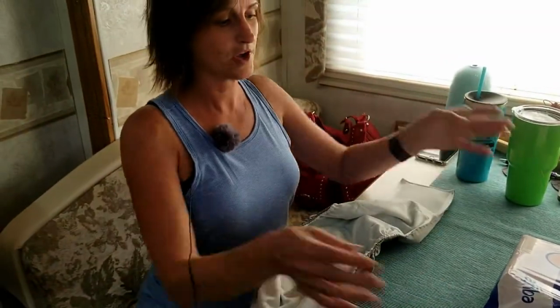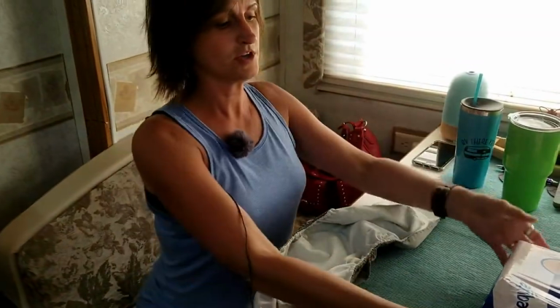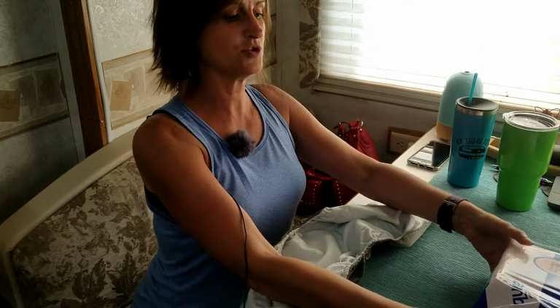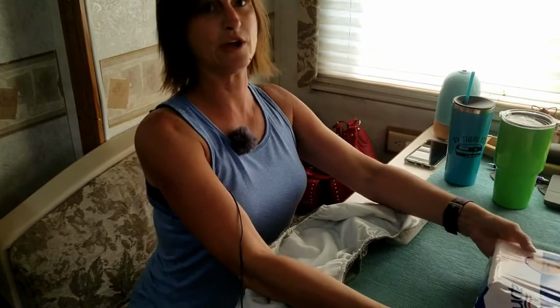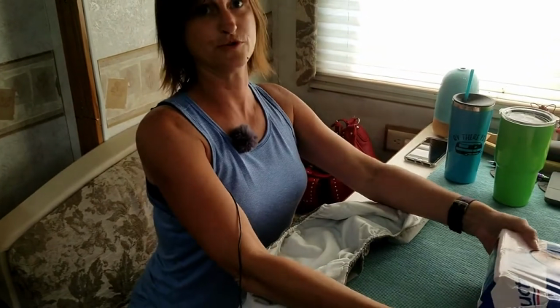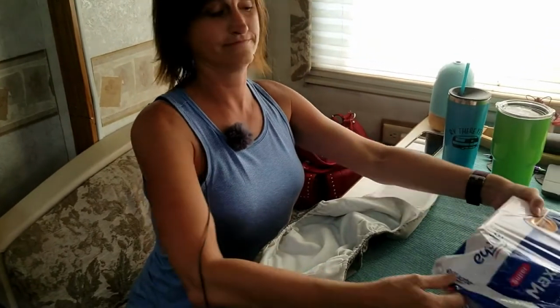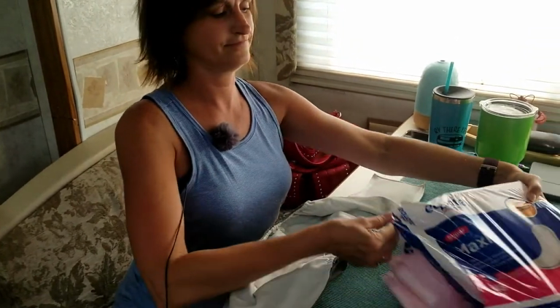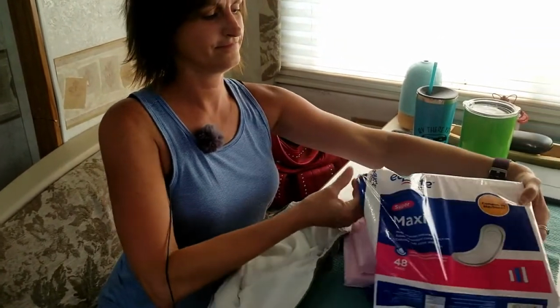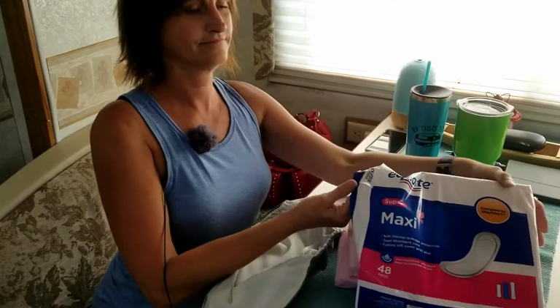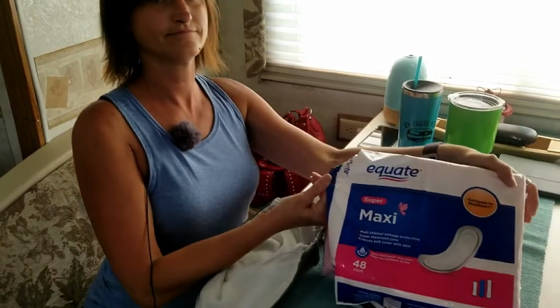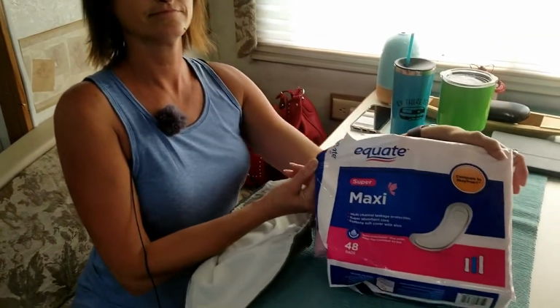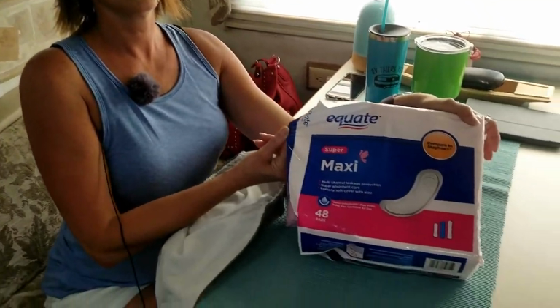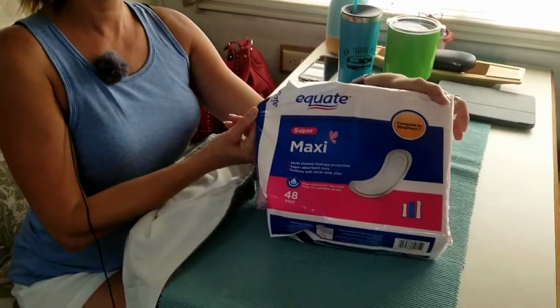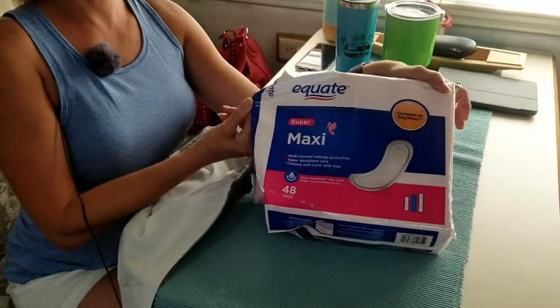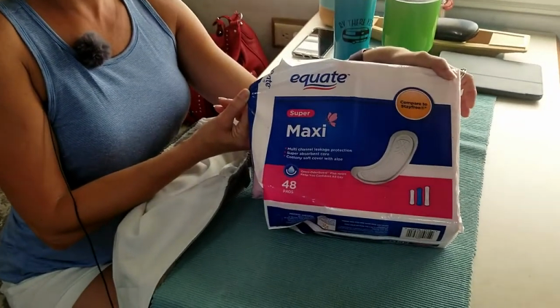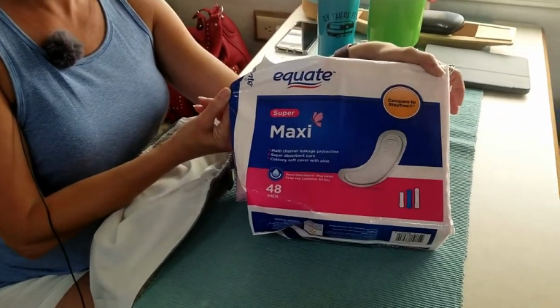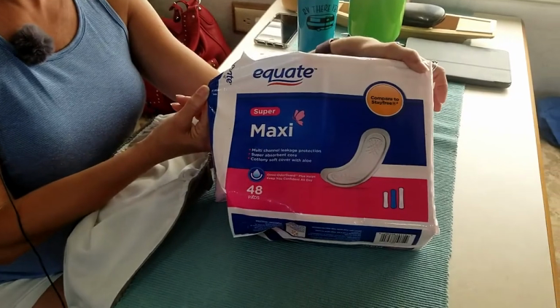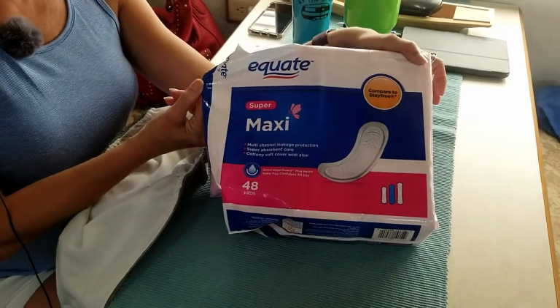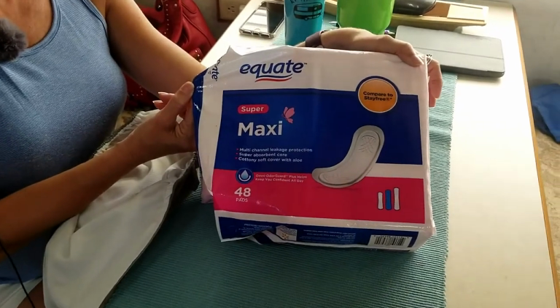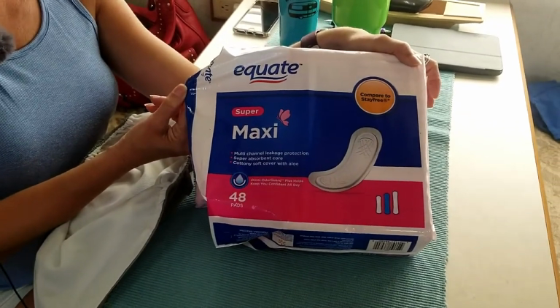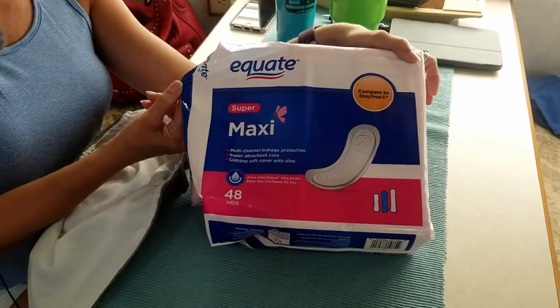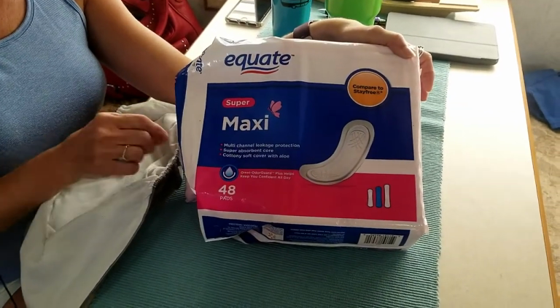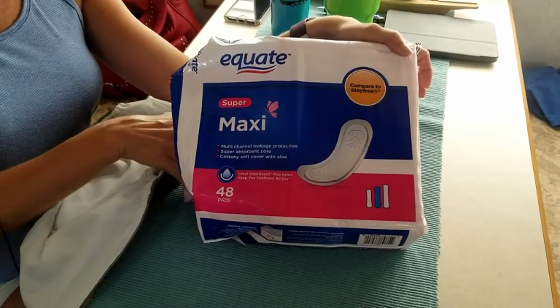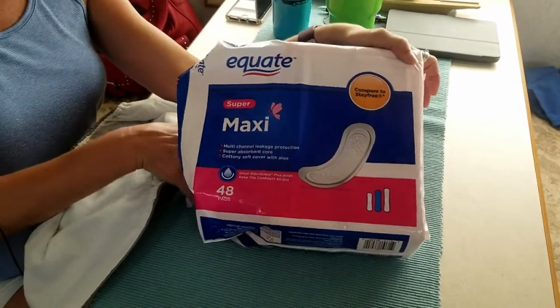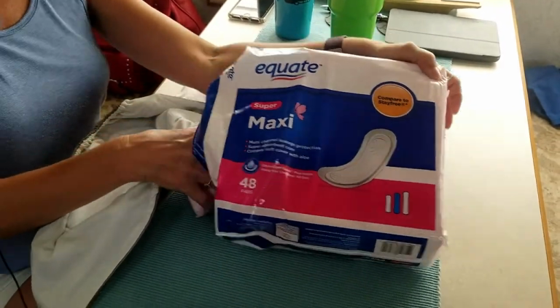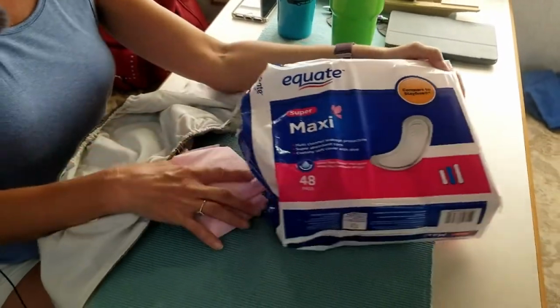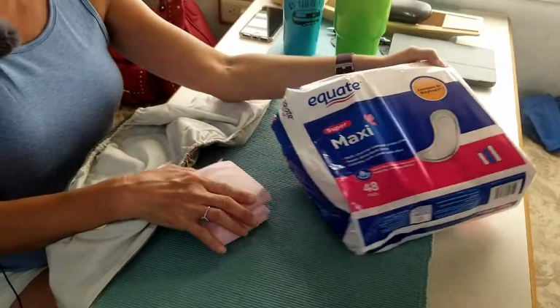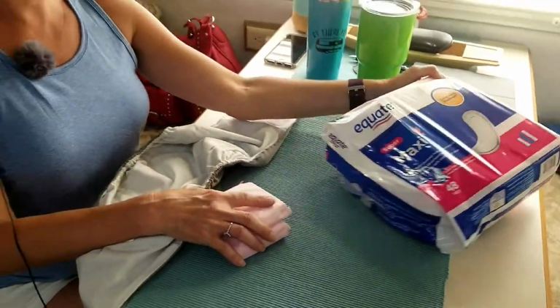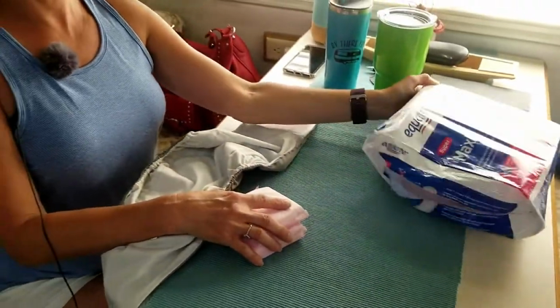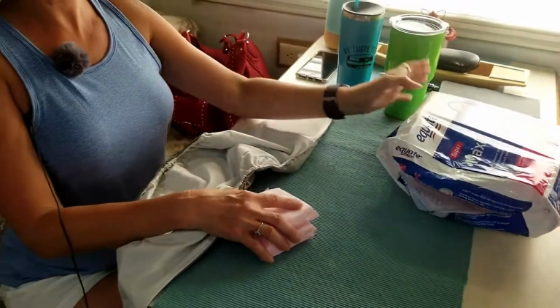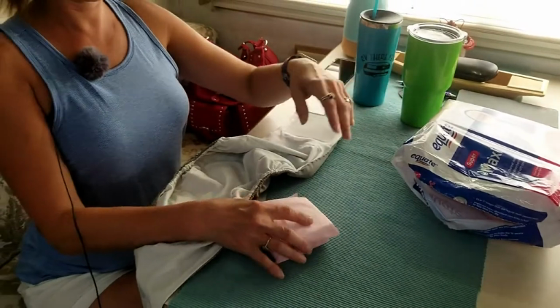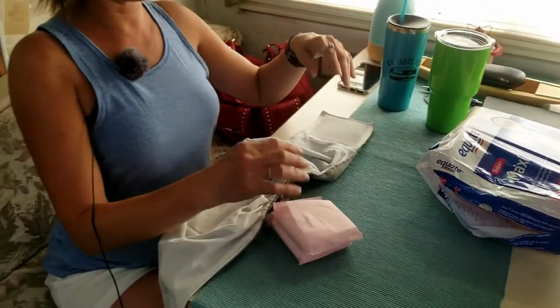So here's what we use: maxi pads. Yep, maxi pads, just like you would use, ladies, for that time.